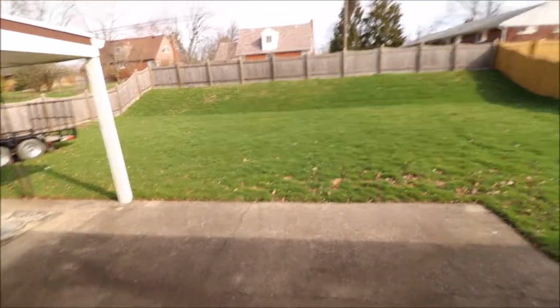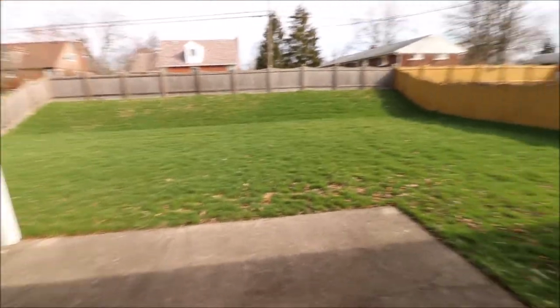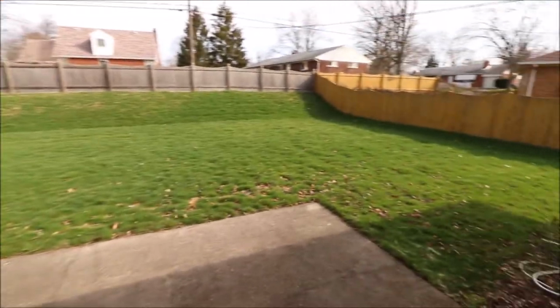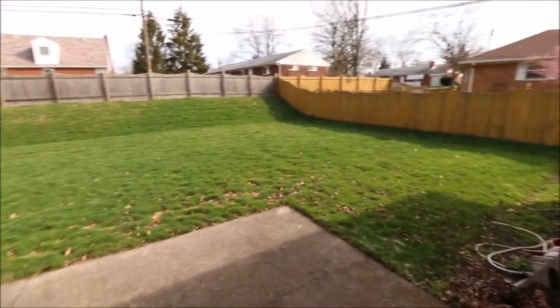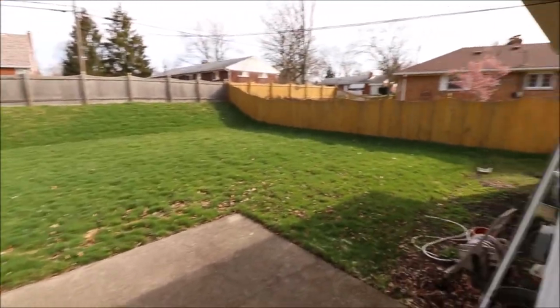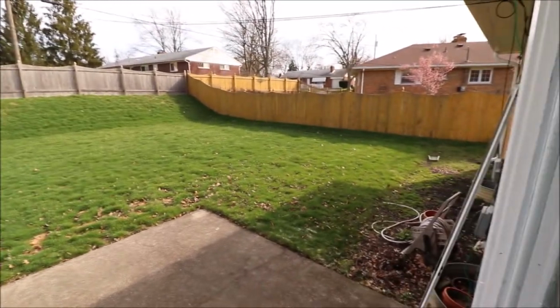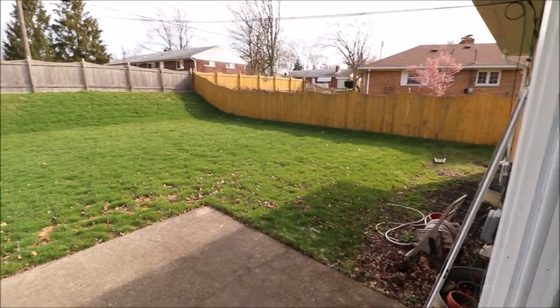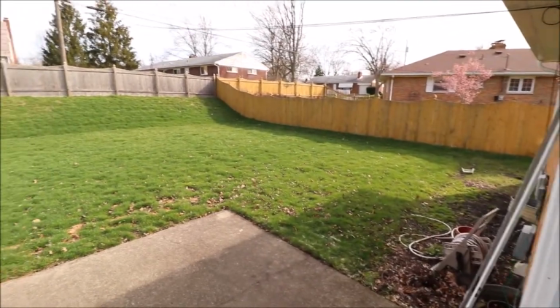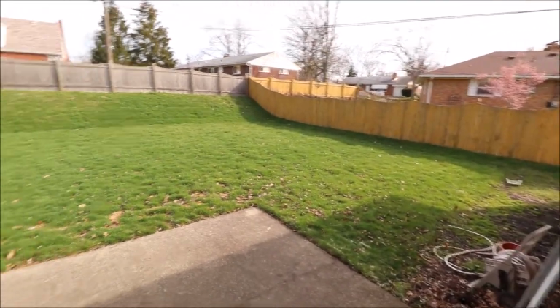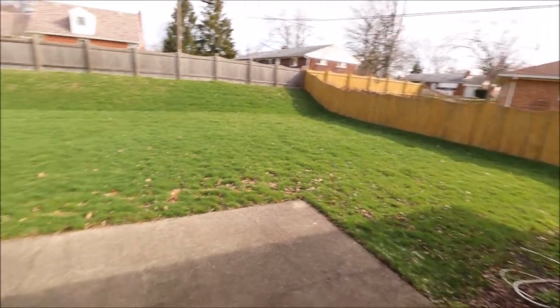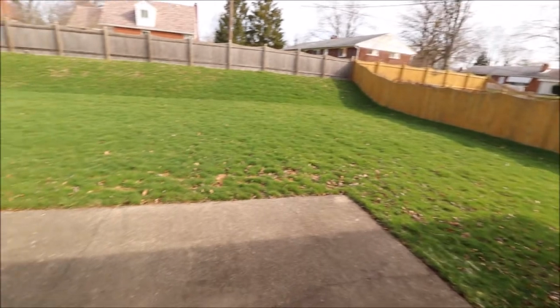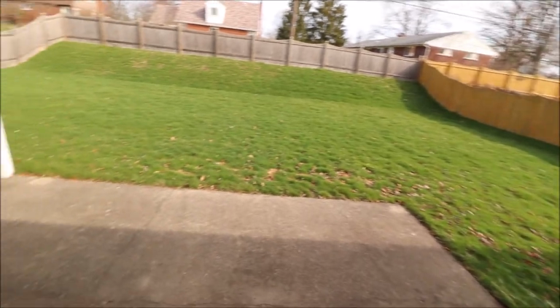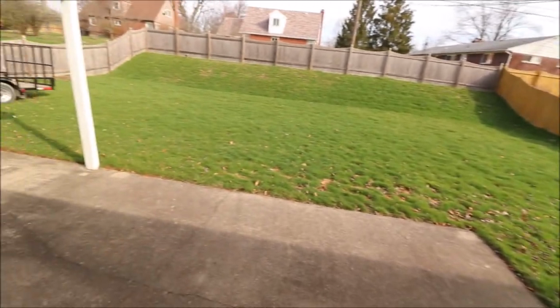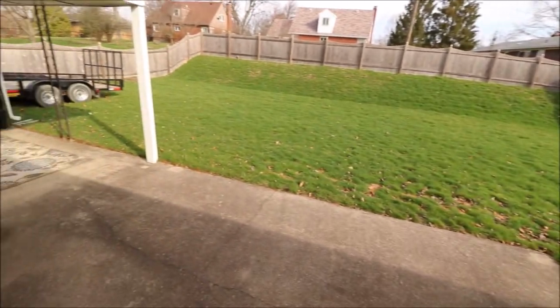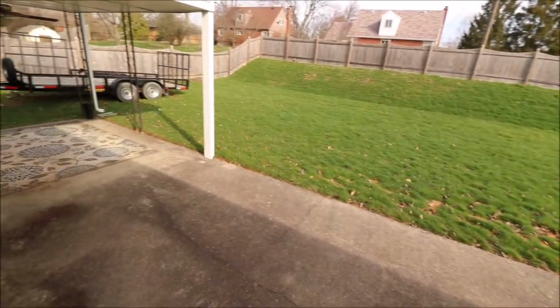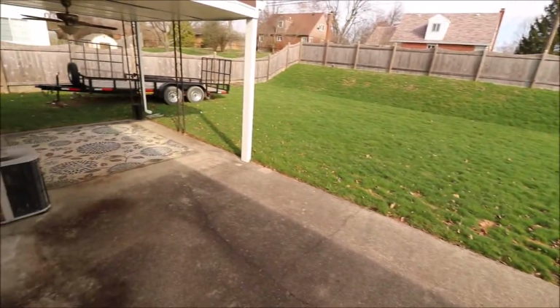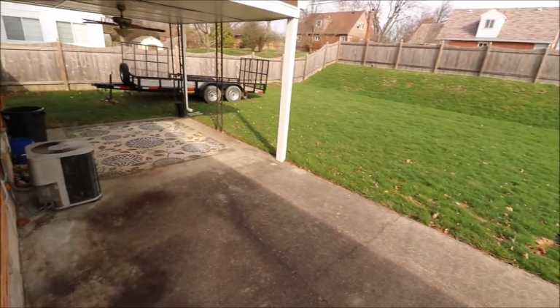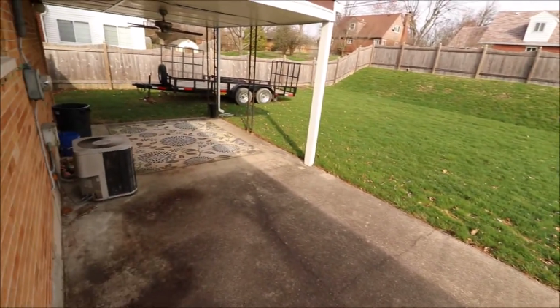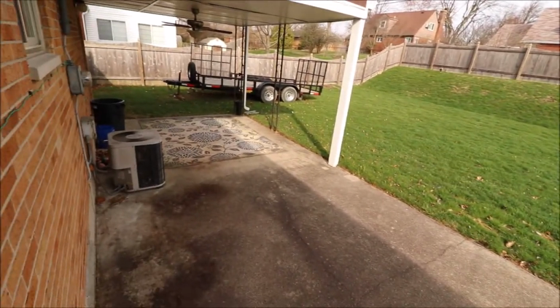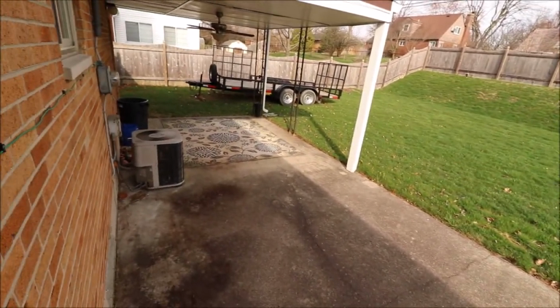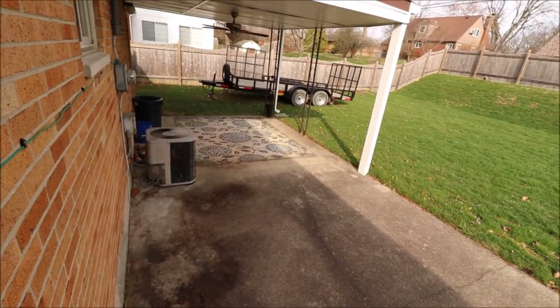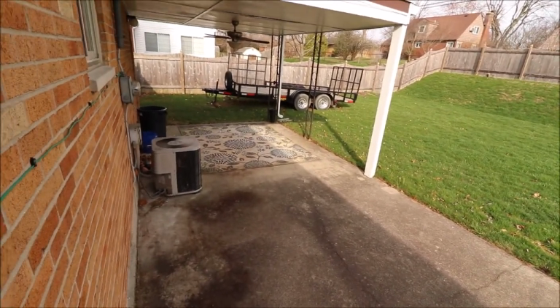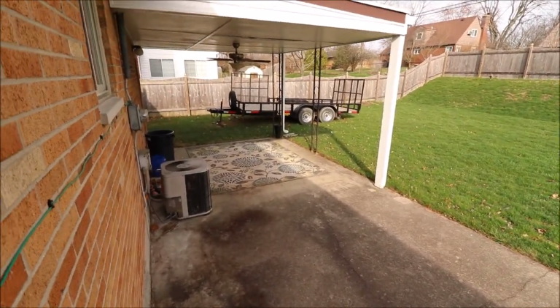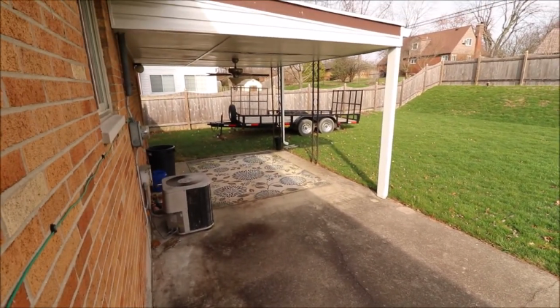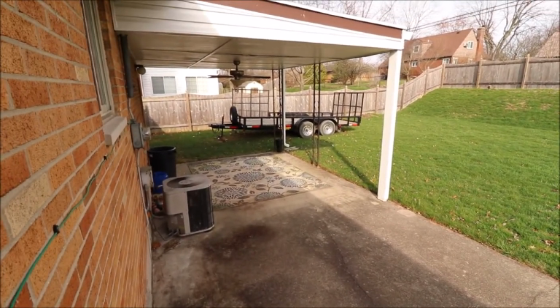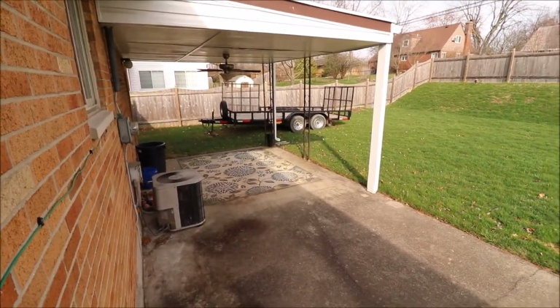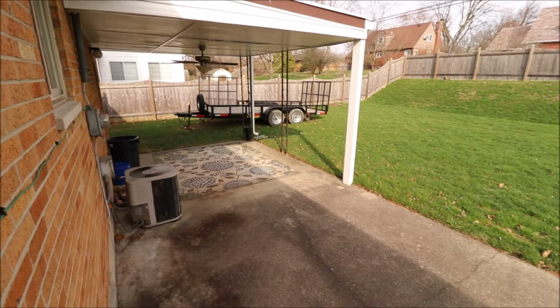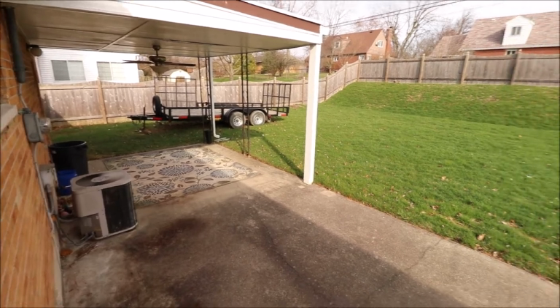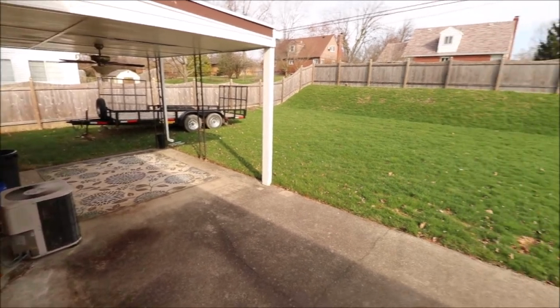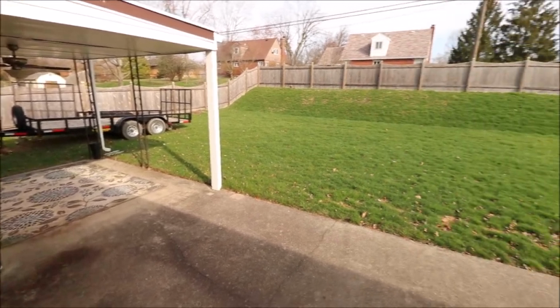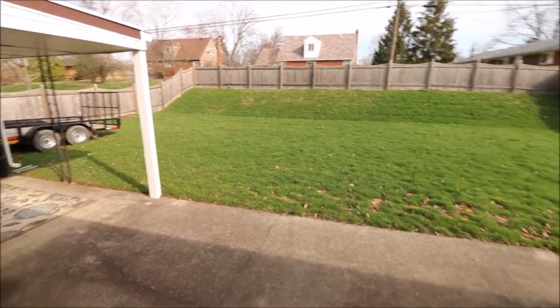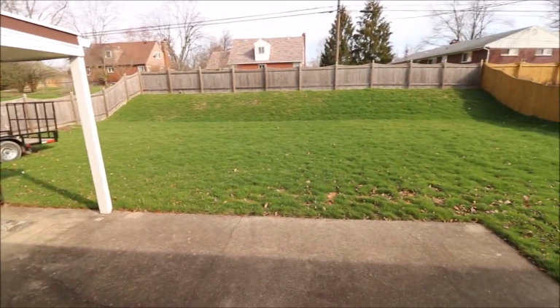The yard is completely fenced in. Large patio here and a big covered patio right here. So great backyard.